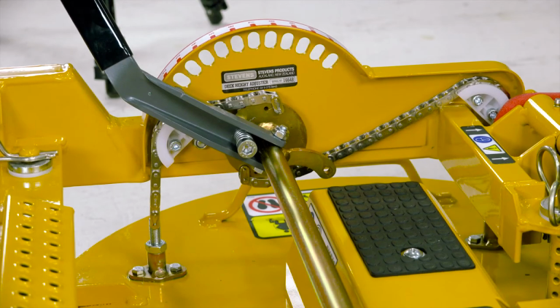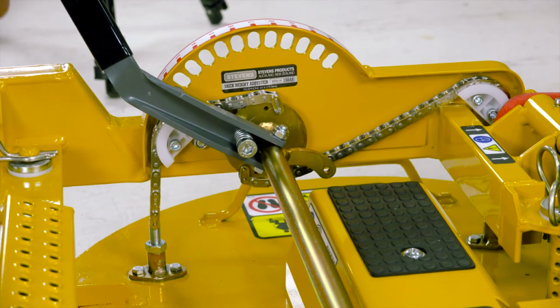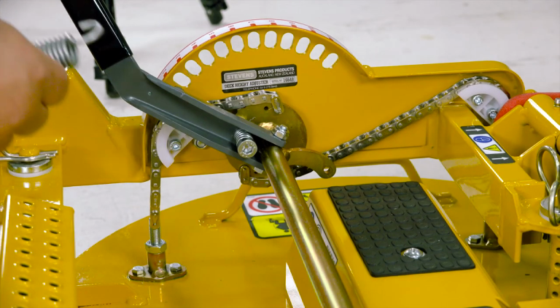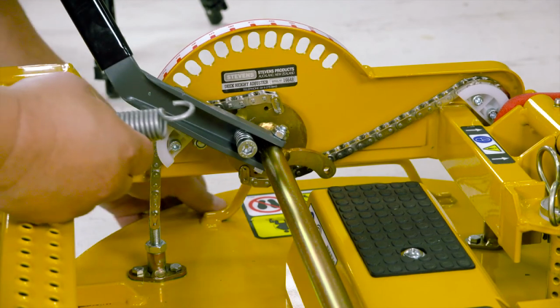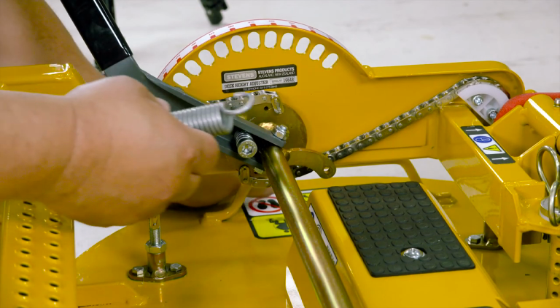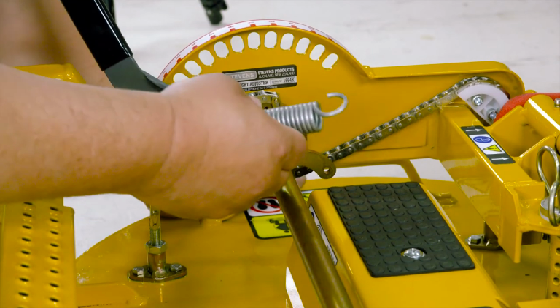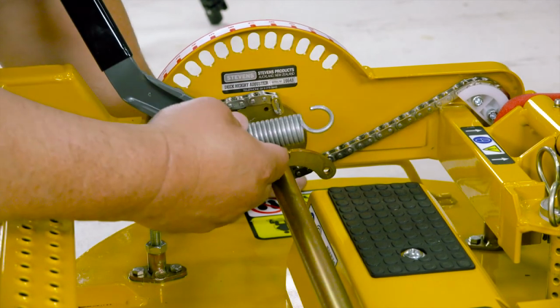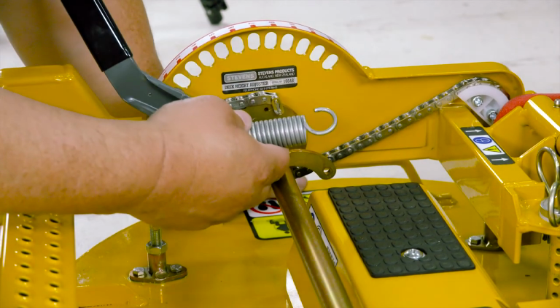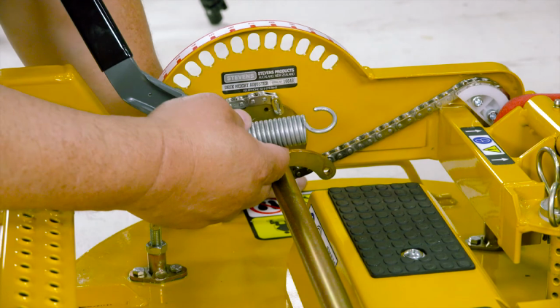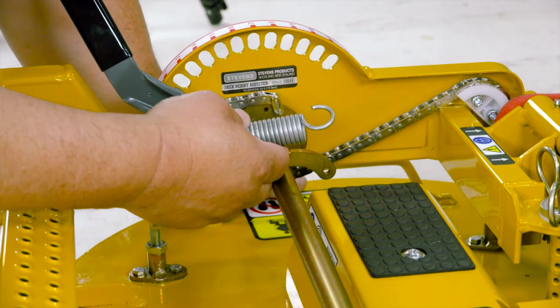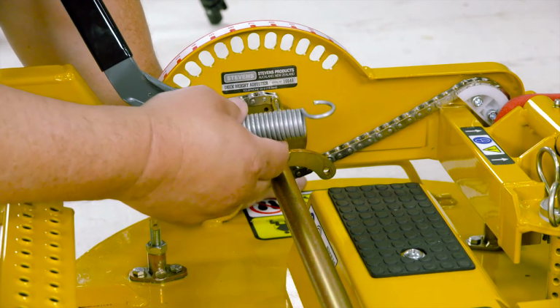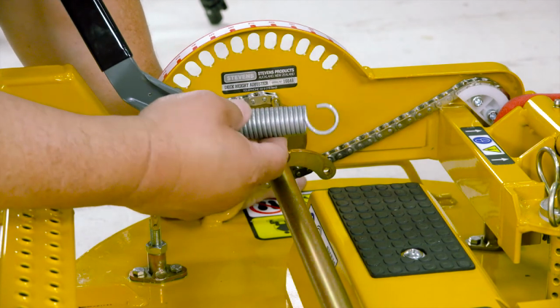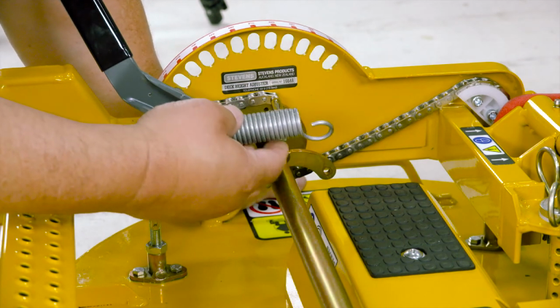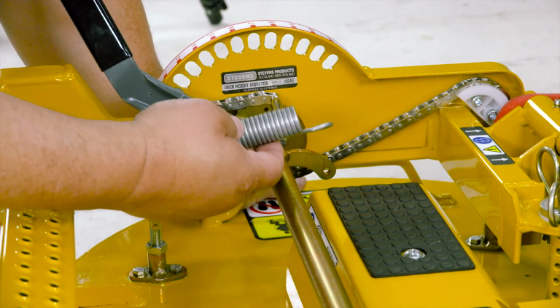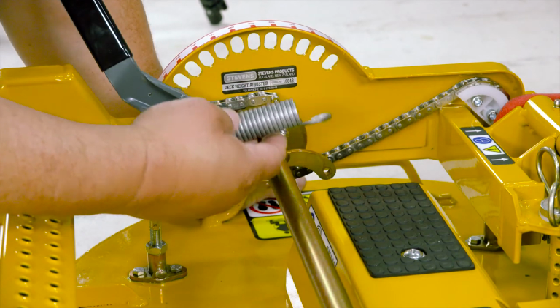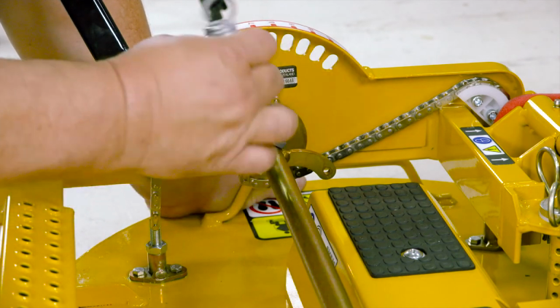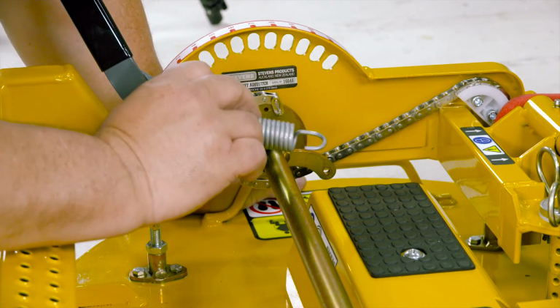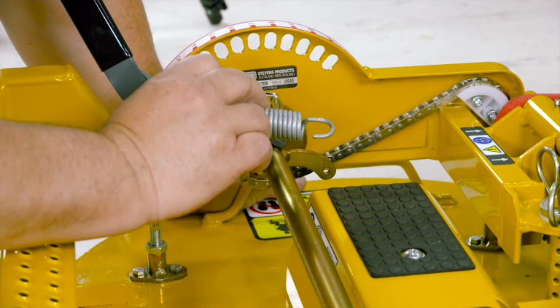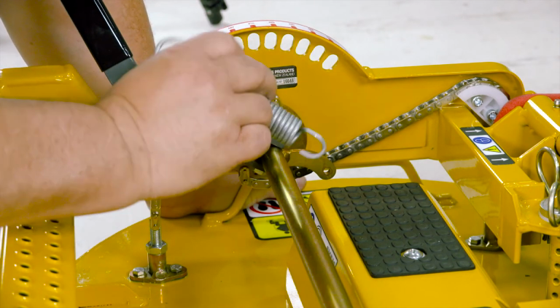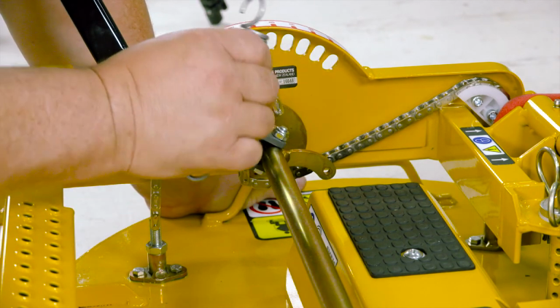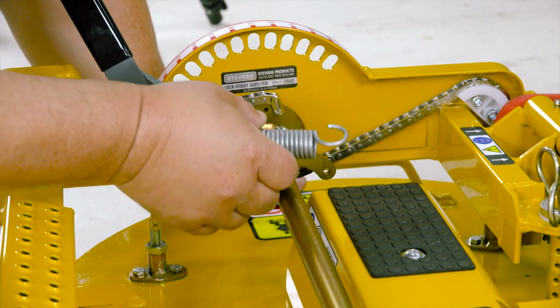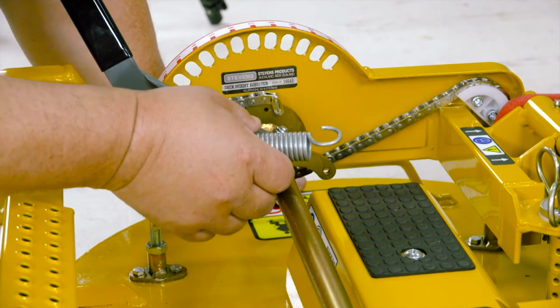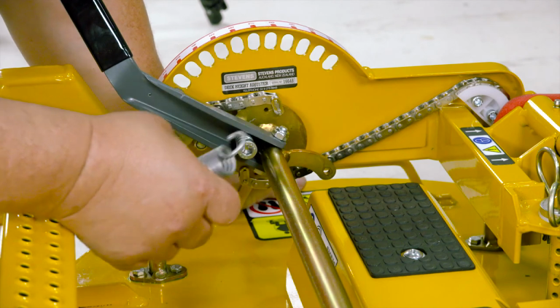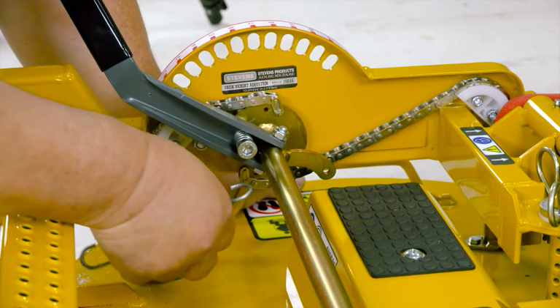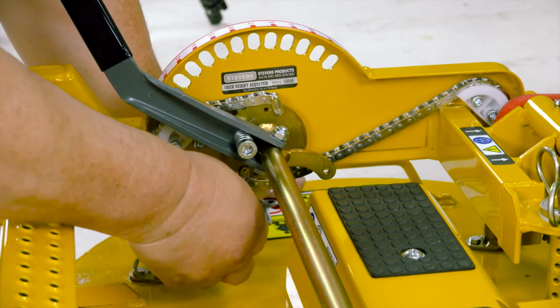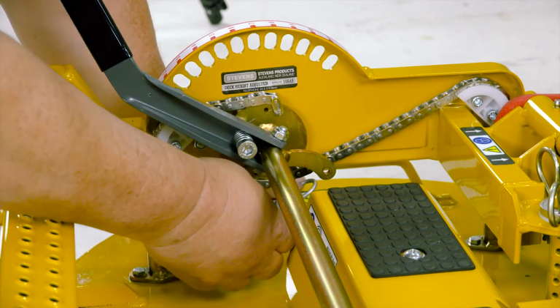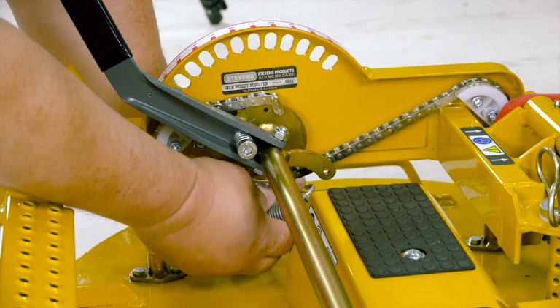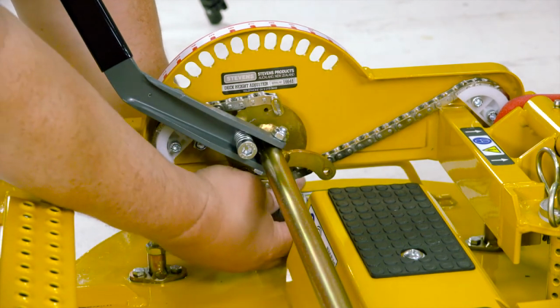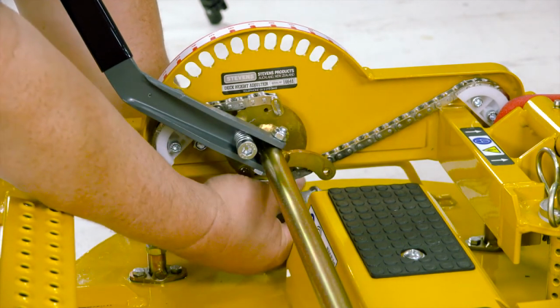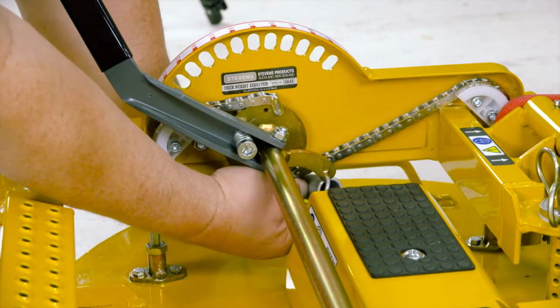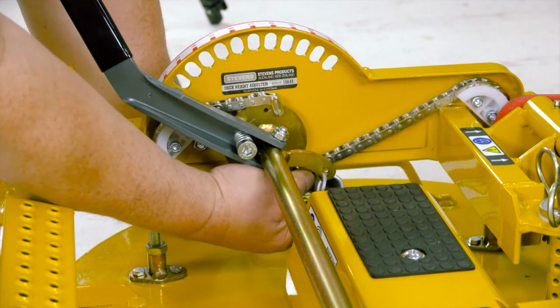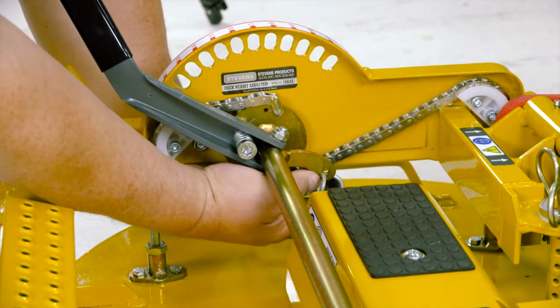Next, take the spring, ensuring correct orientation as one end of the hook is offset to one side. Attach the spring to the handle as shown and leave it hanging.